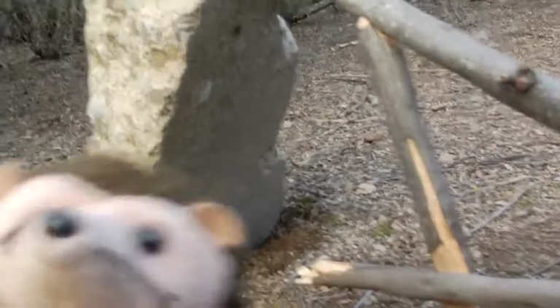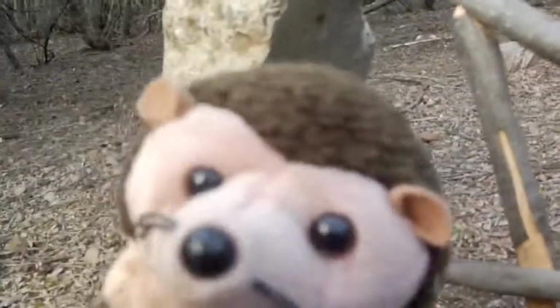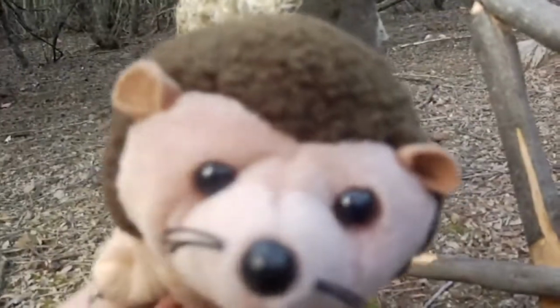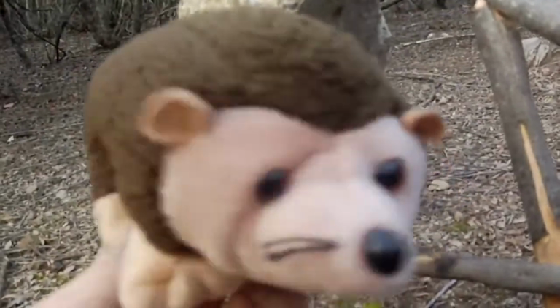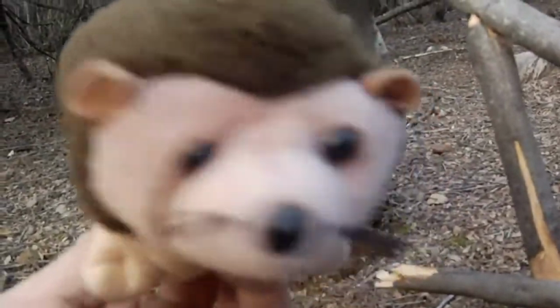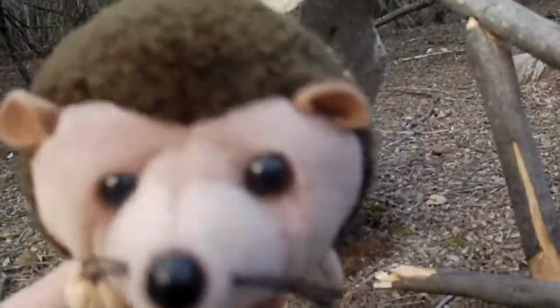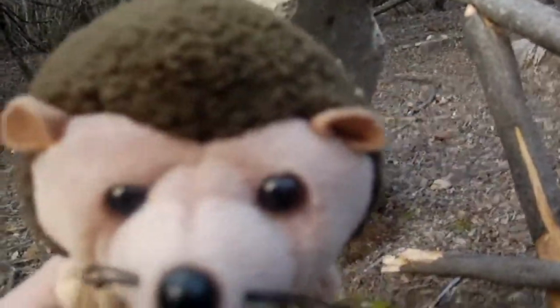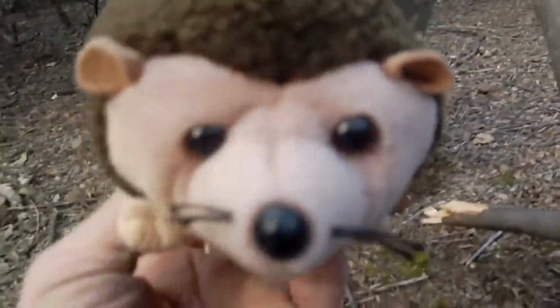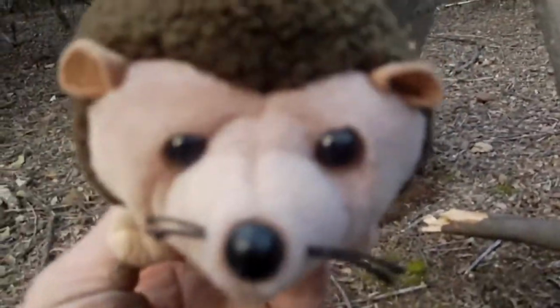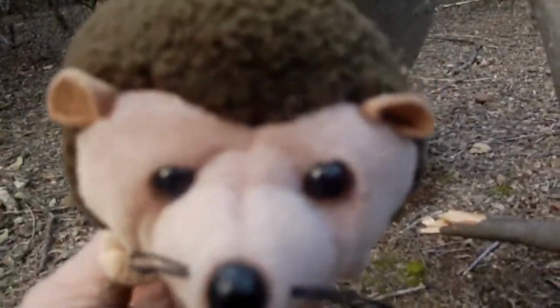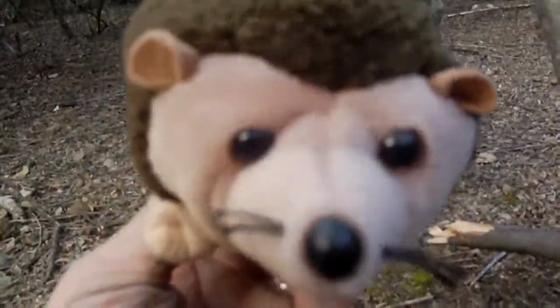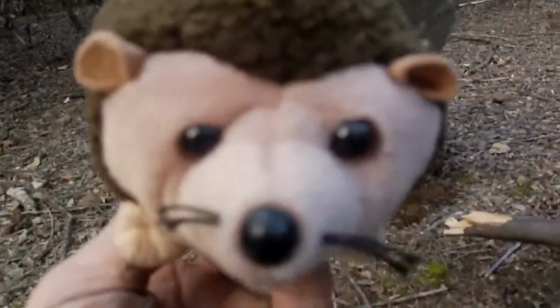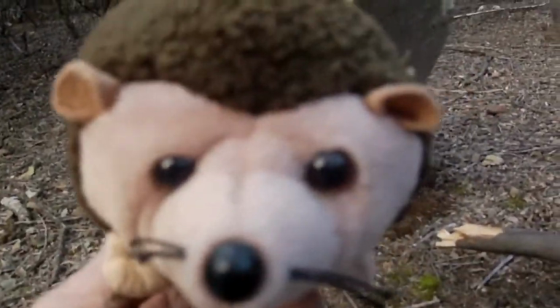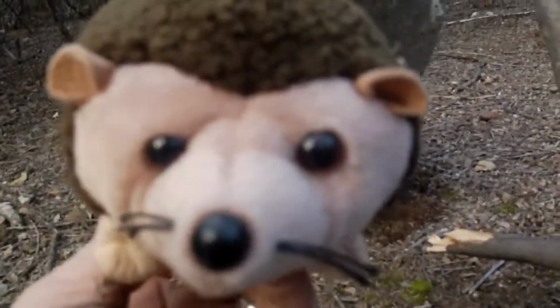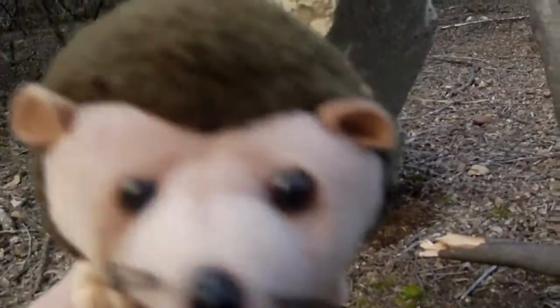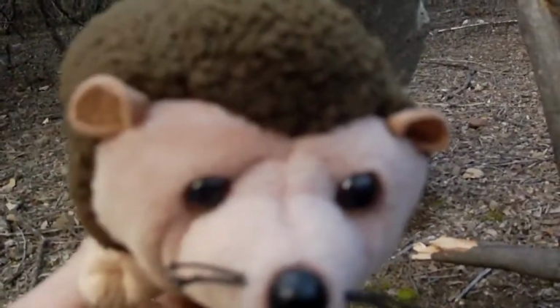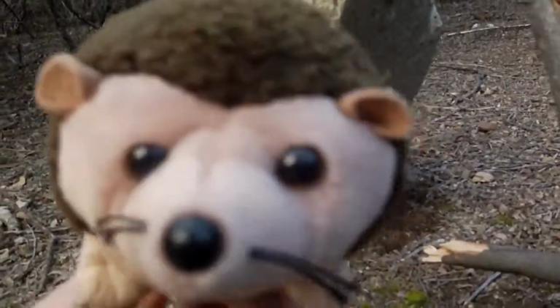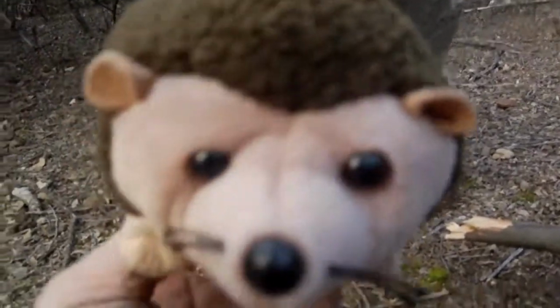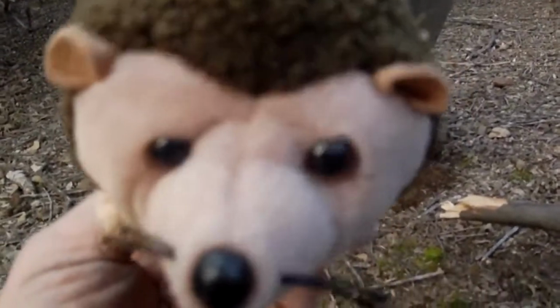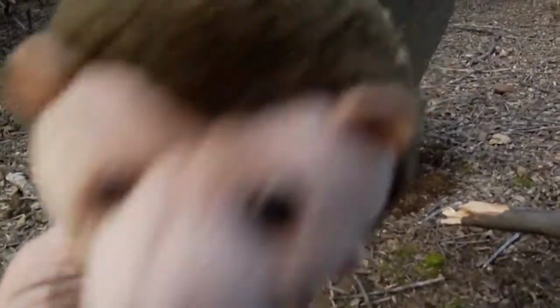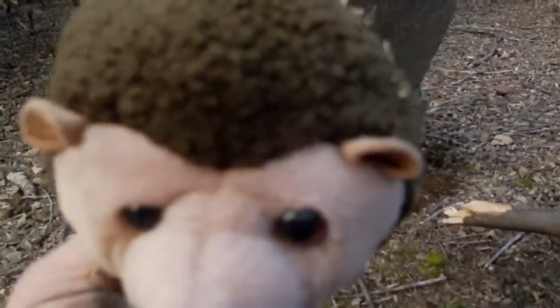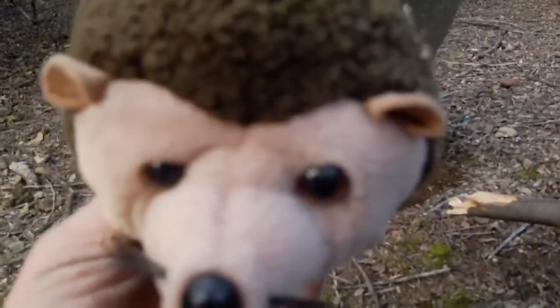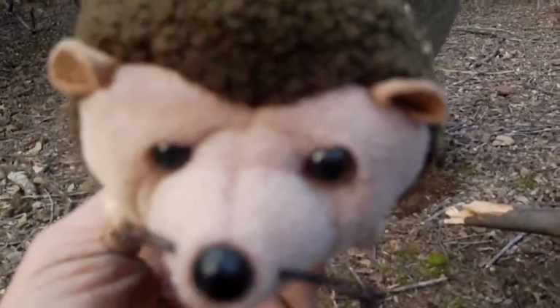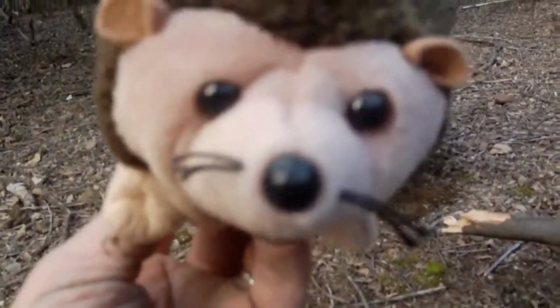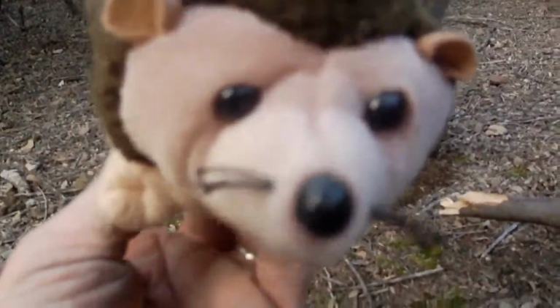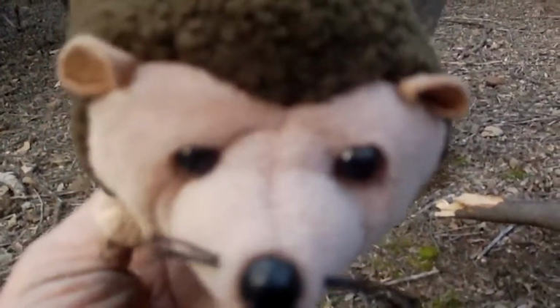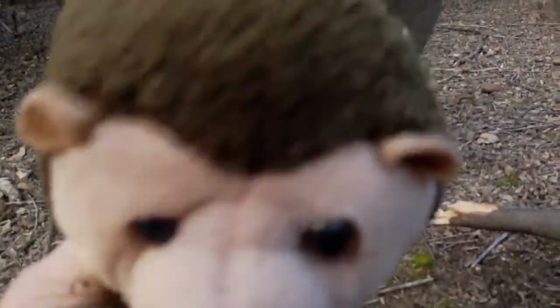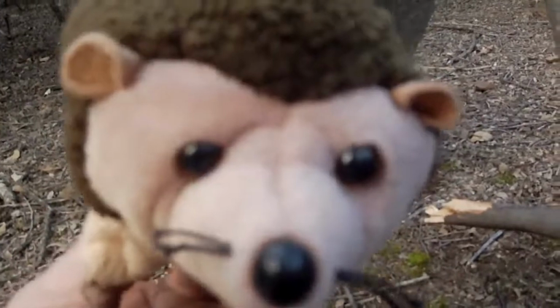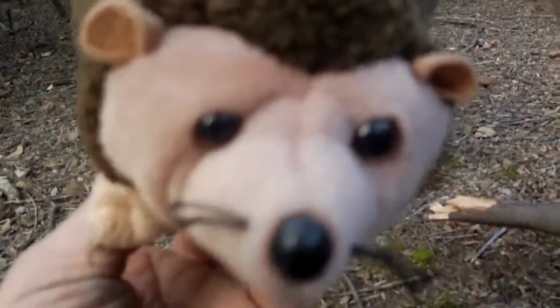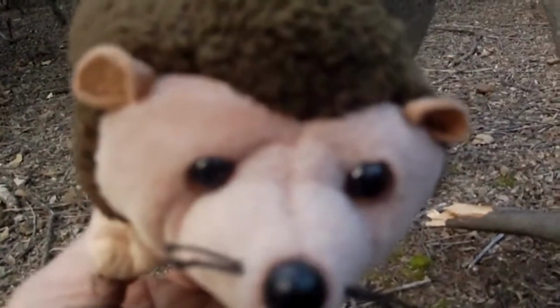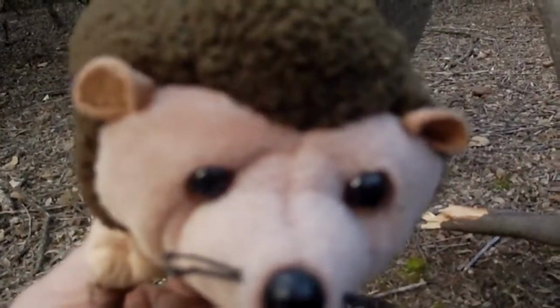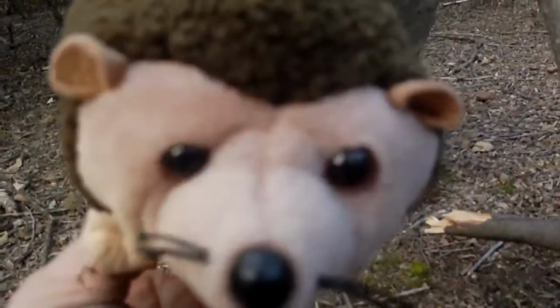Again, this is a public service announcement. If you see one of these traps in your area, please steer clear. Thank you and have a wonderful day. Bye bye.